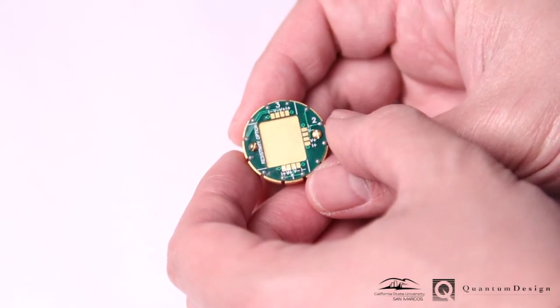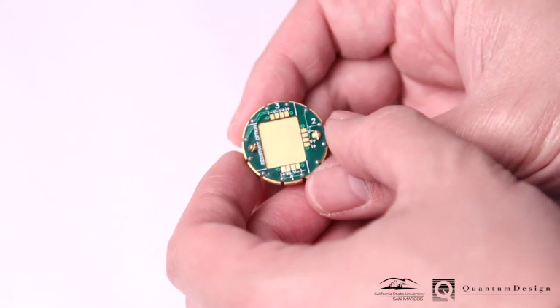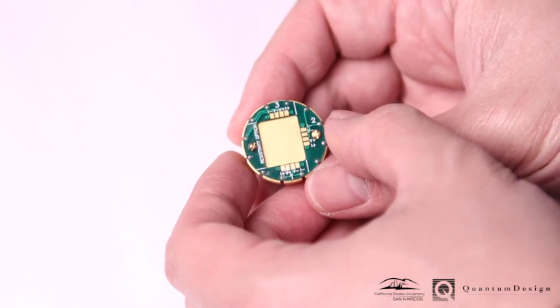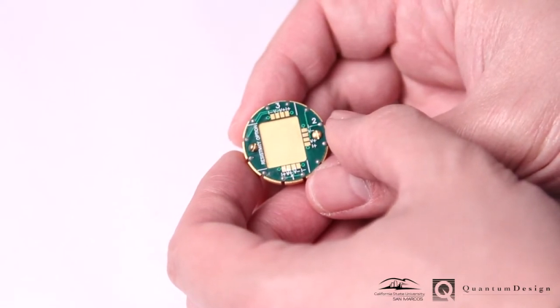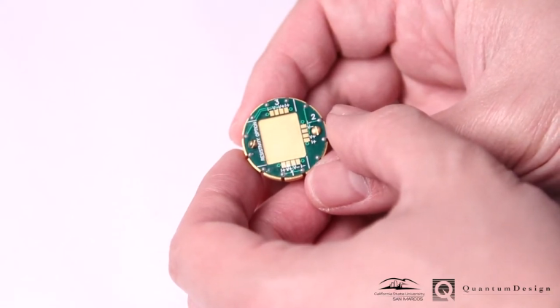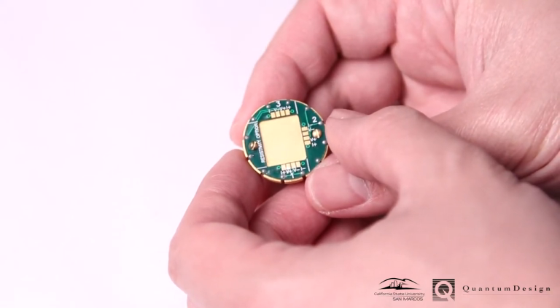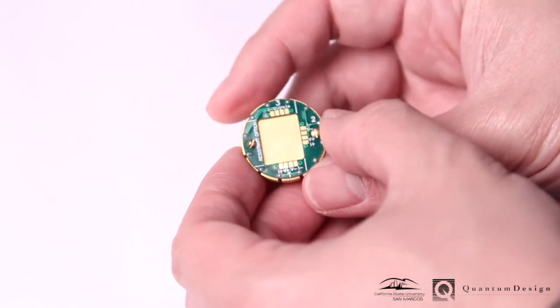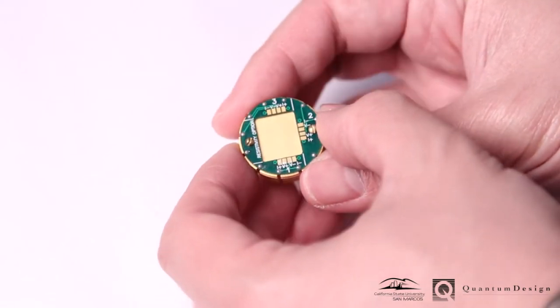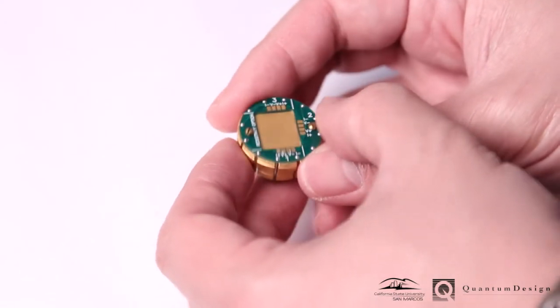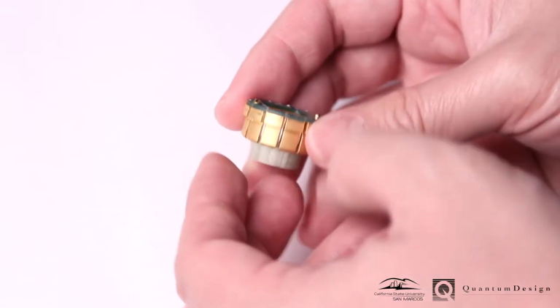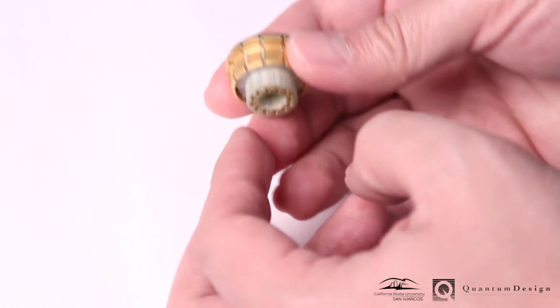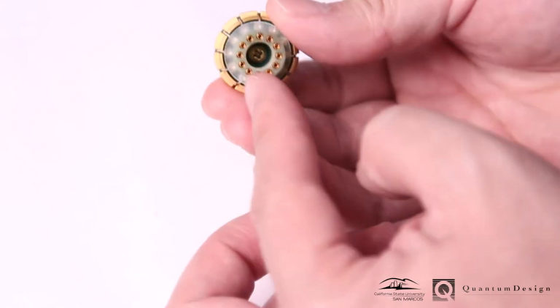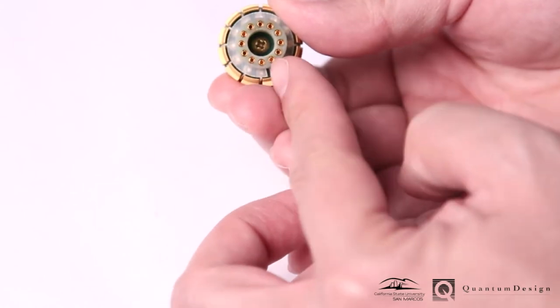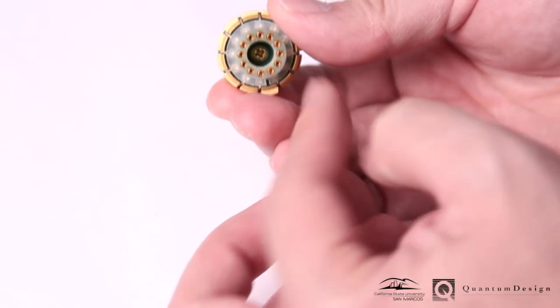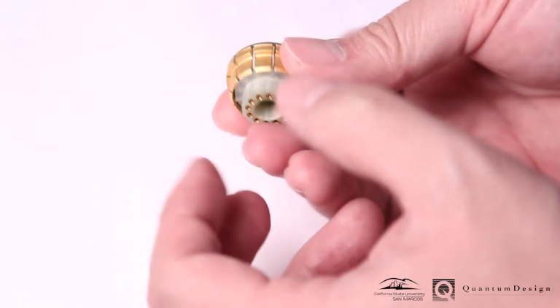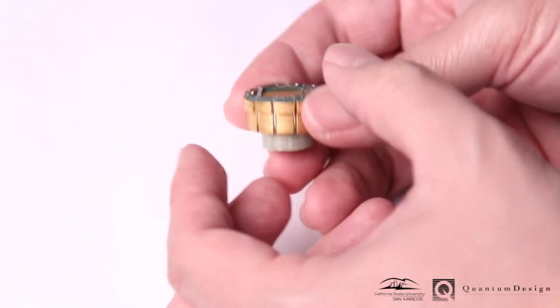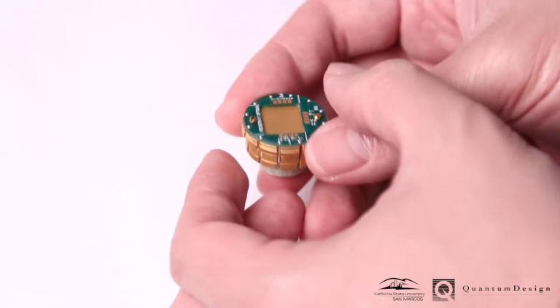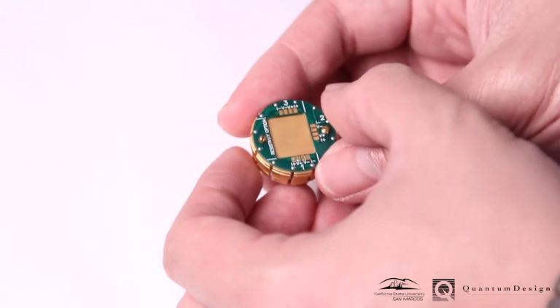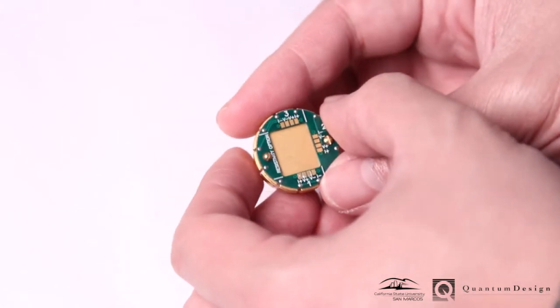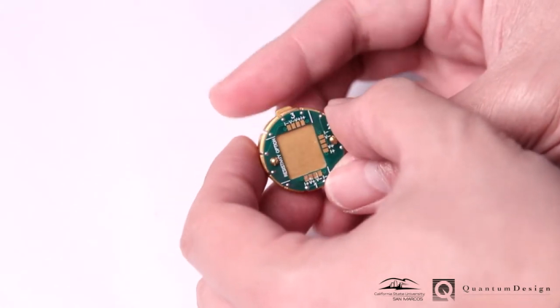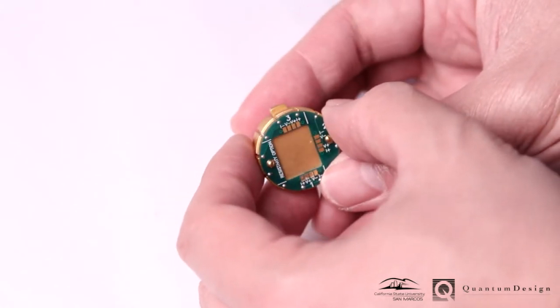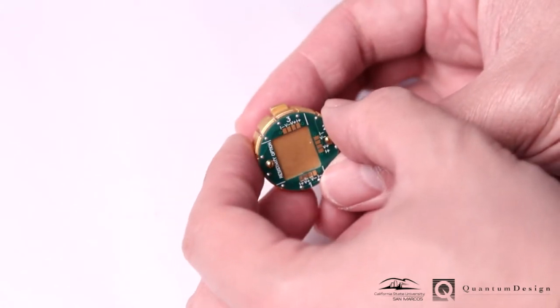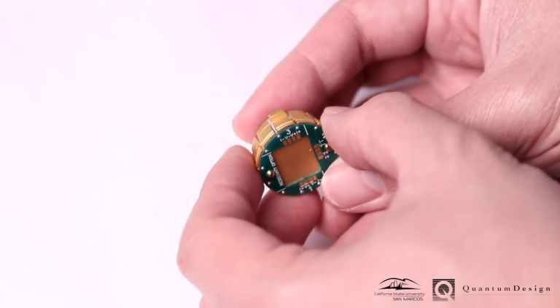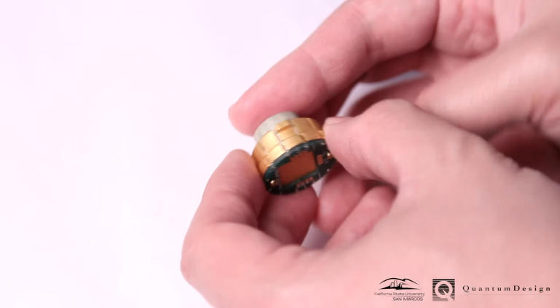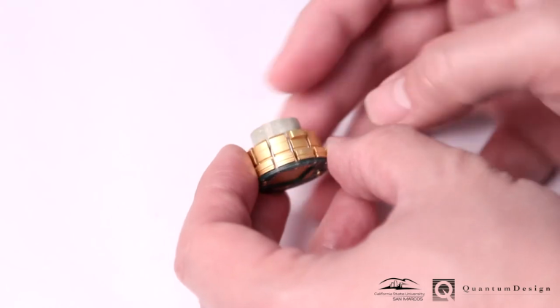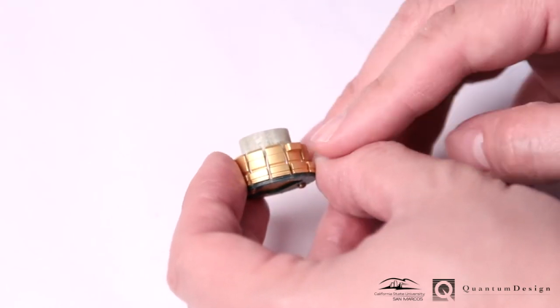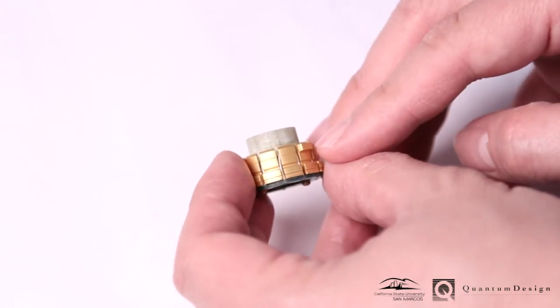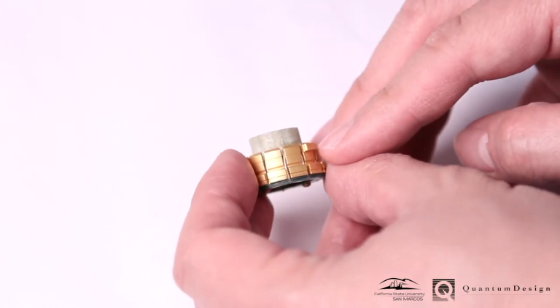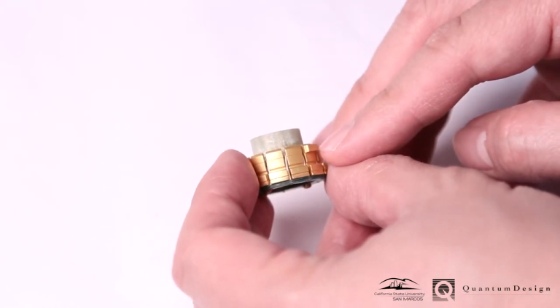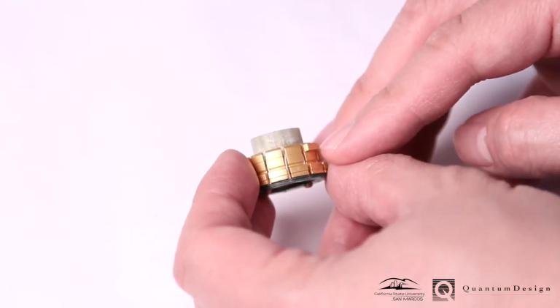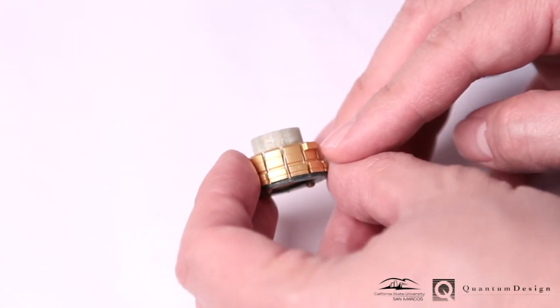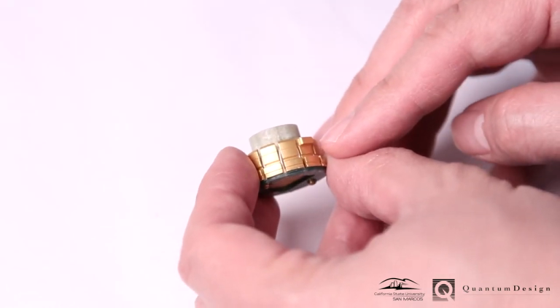The sample holder is a gold-plated copper puck with sample mounting on top and connectors at the bottom. Notice the notch, which will be used later to key insertion of the puck into the instrument.